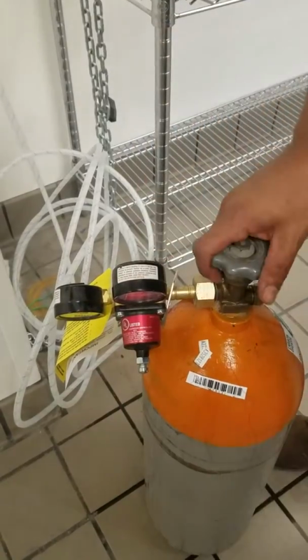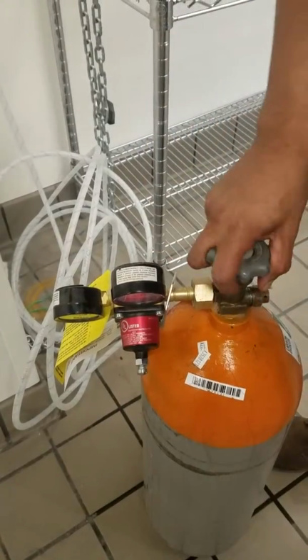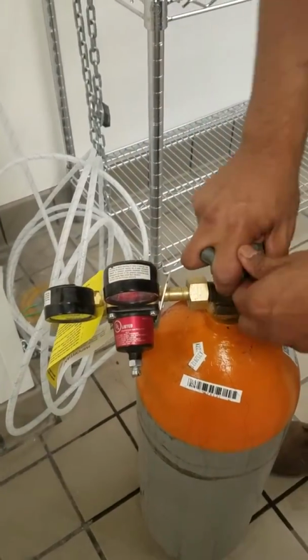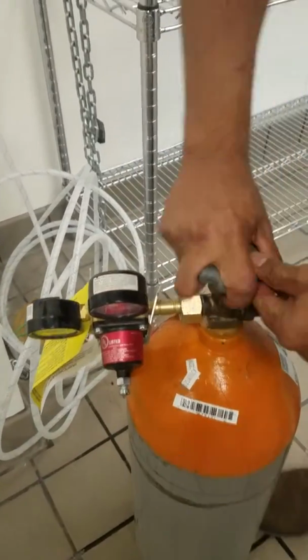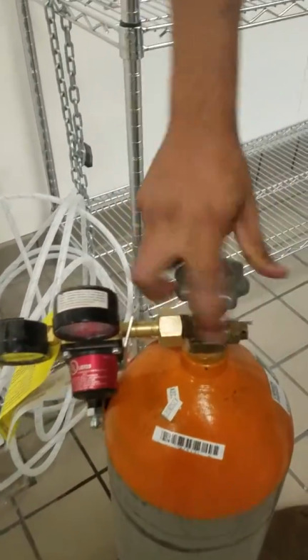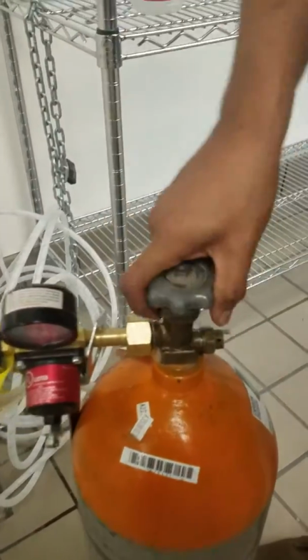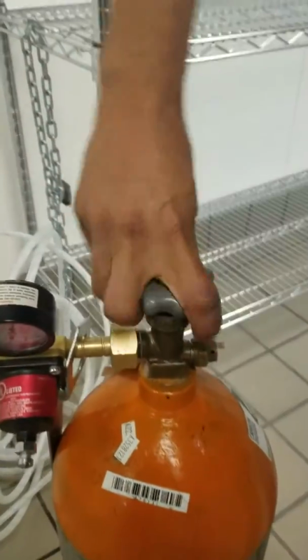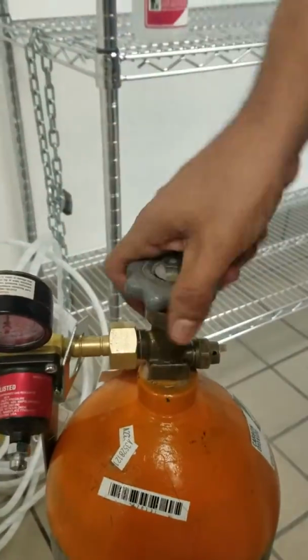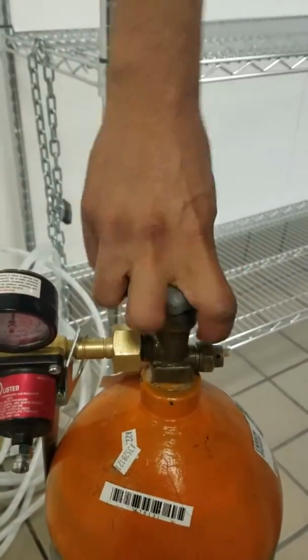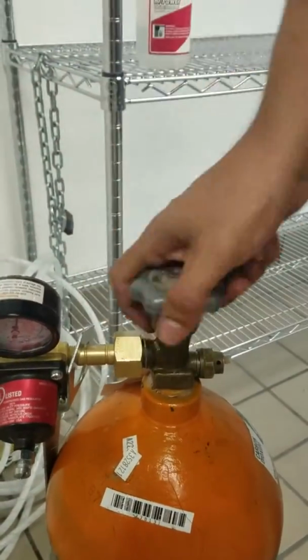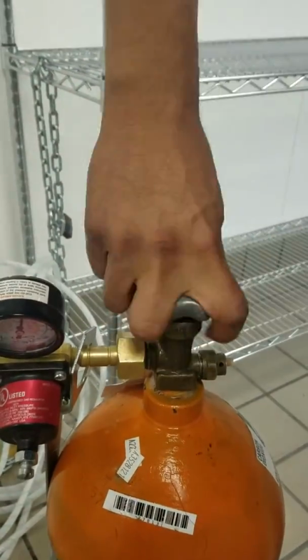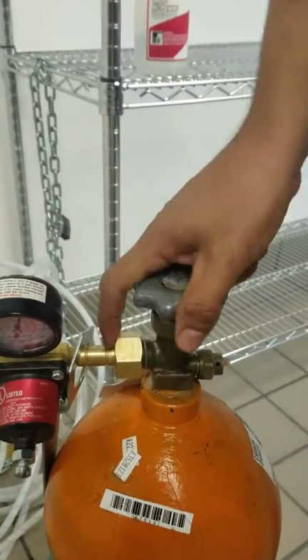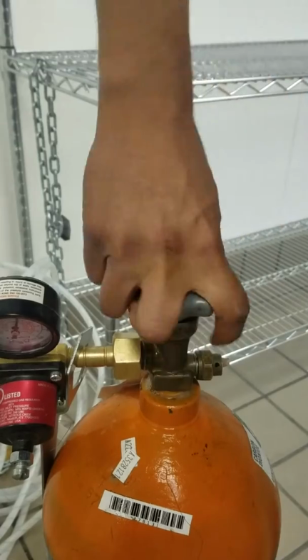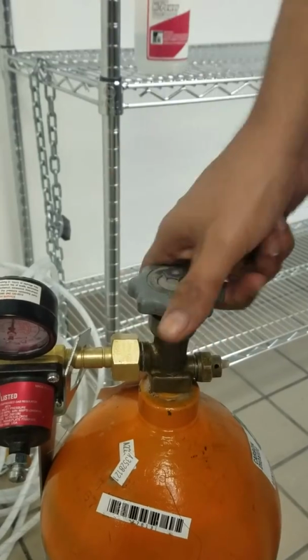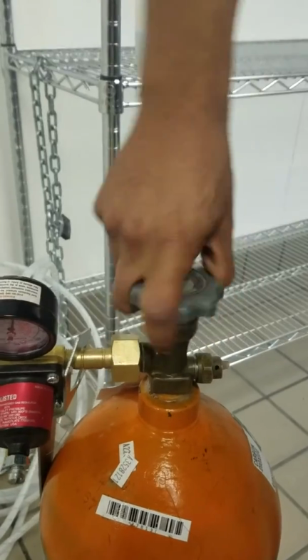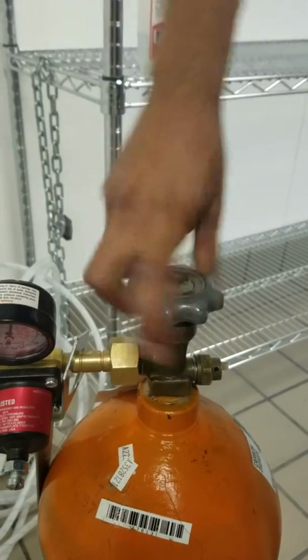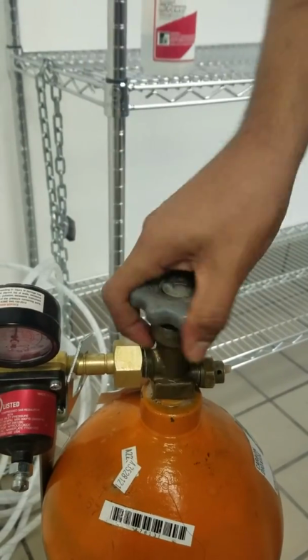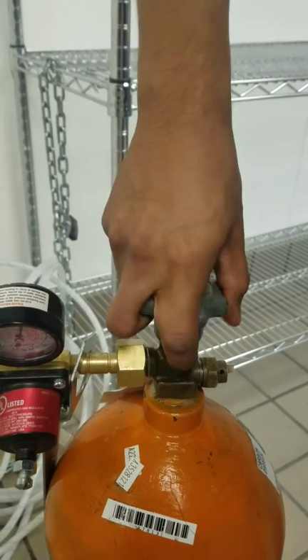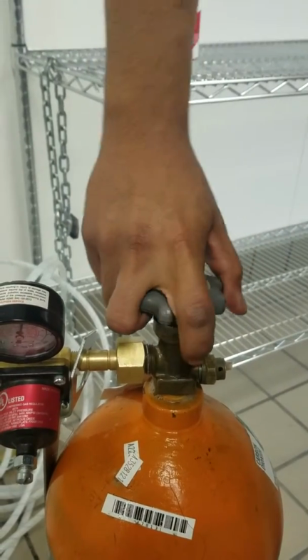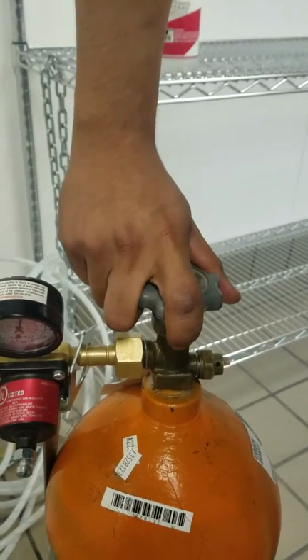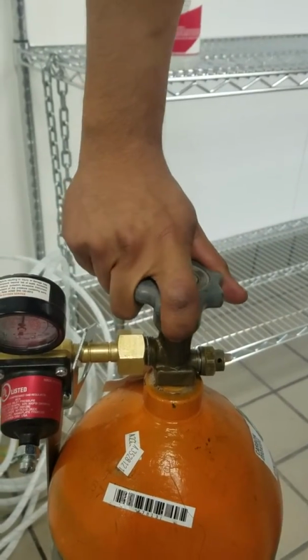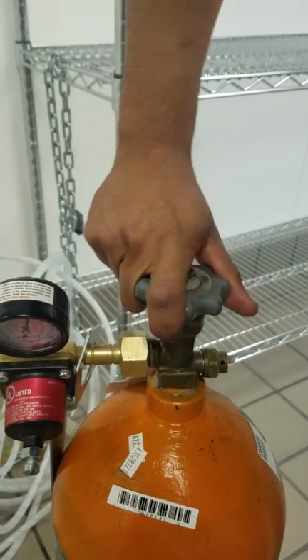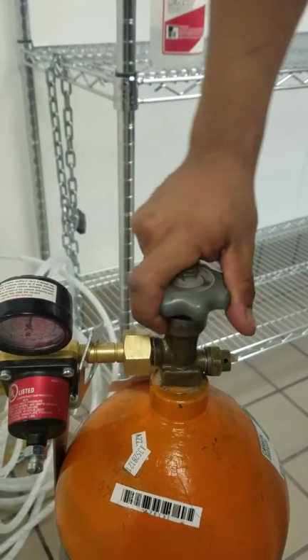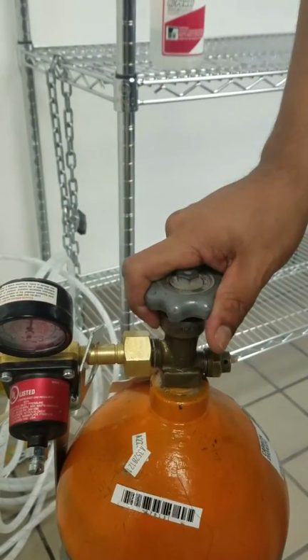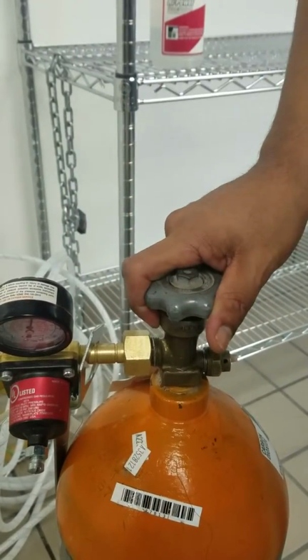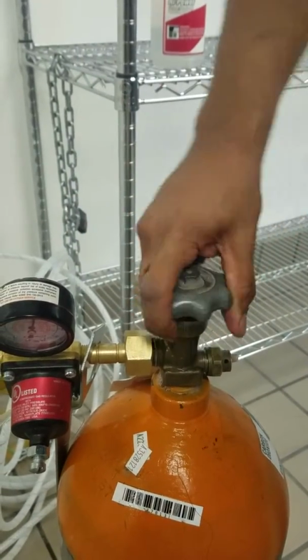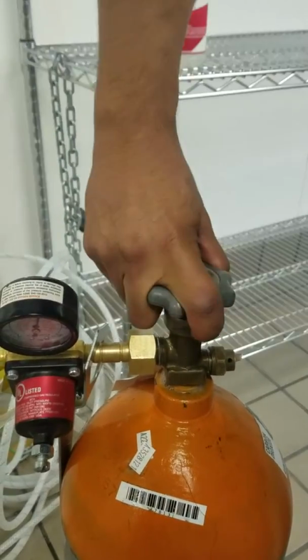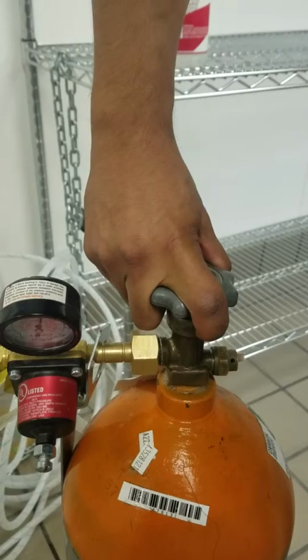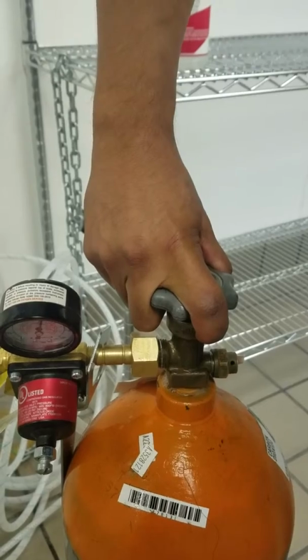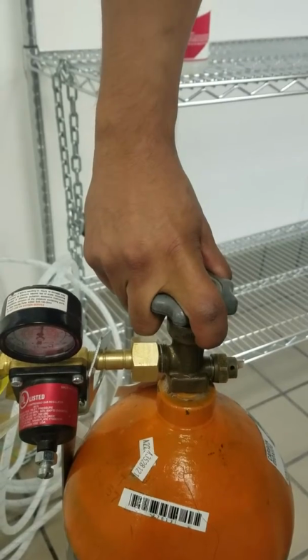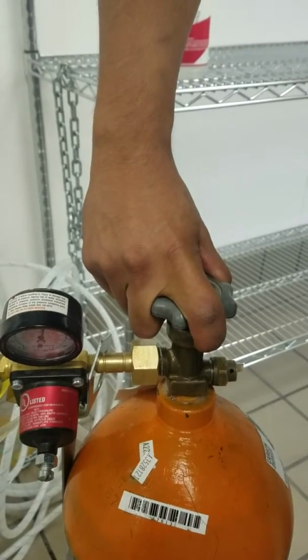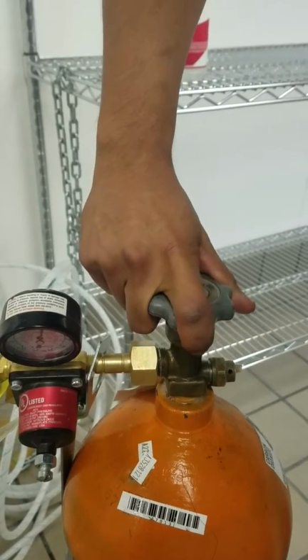When you open up your tank, once it goes all the way open, I like to close it a little. All the way open sometimes can cause a leak as well.